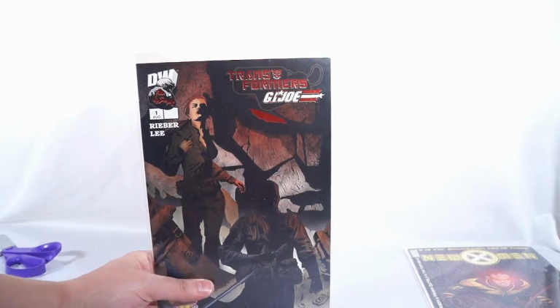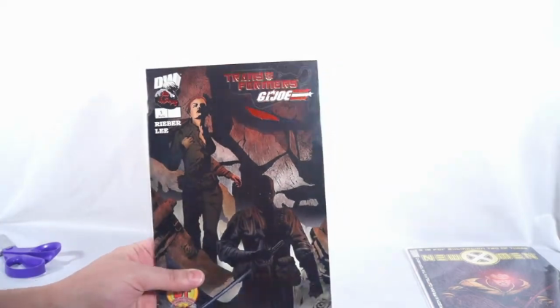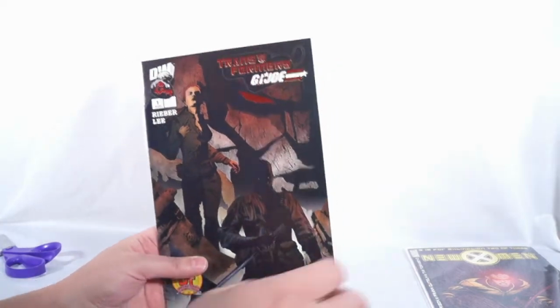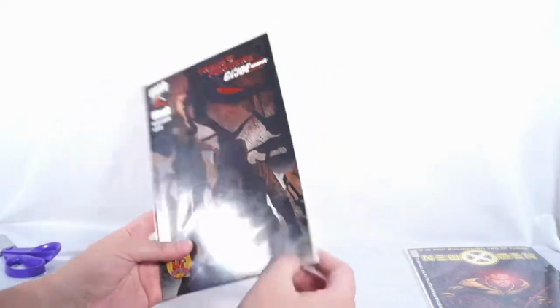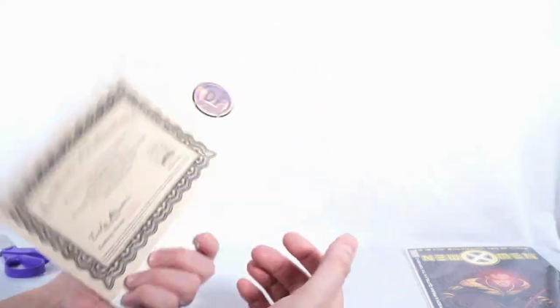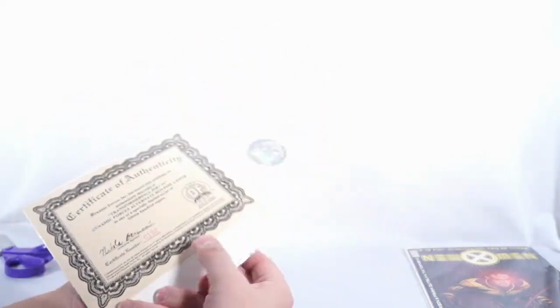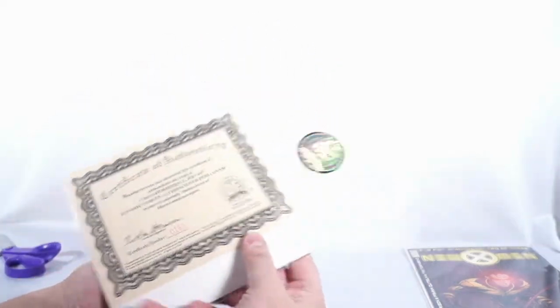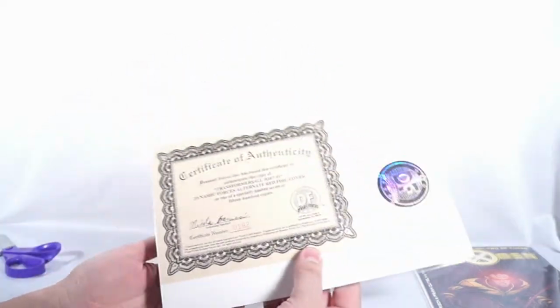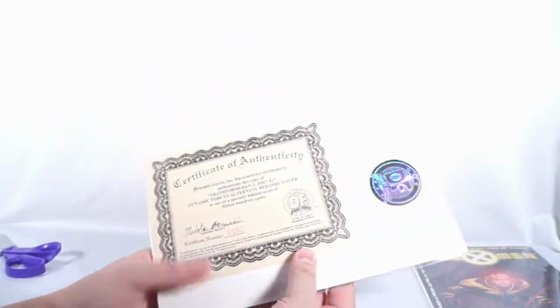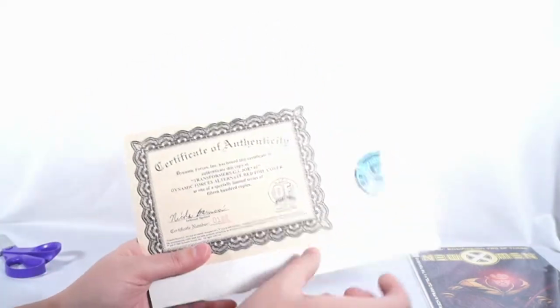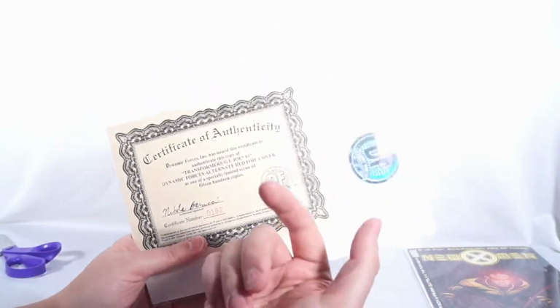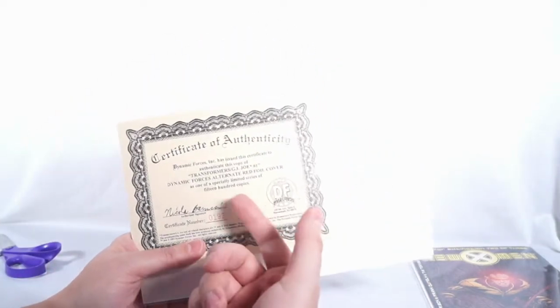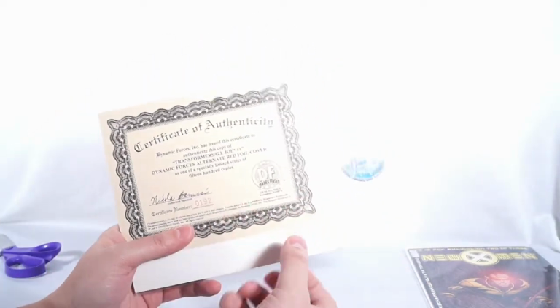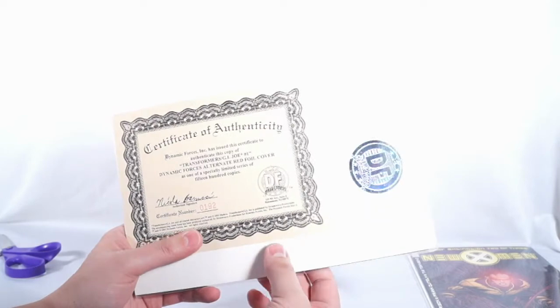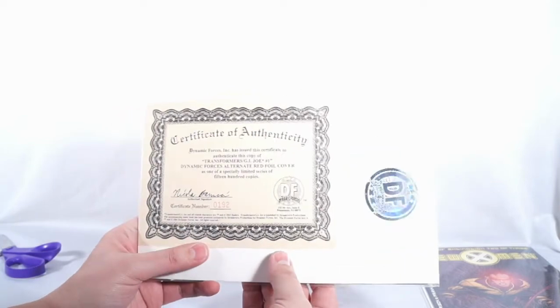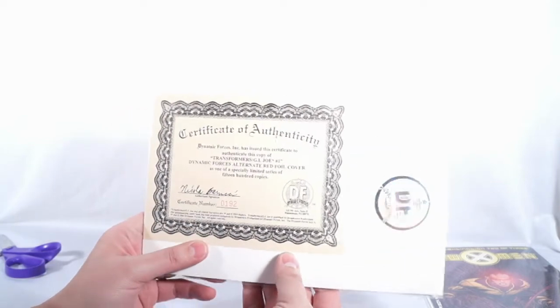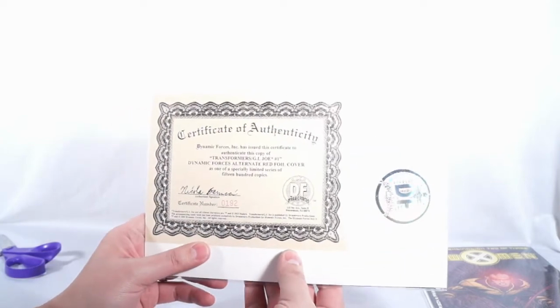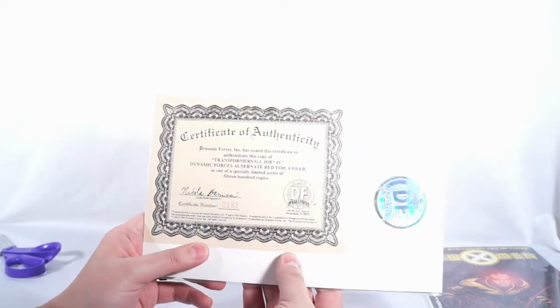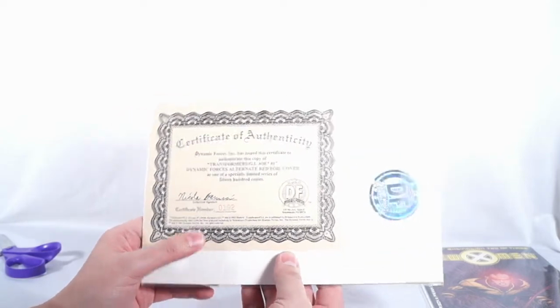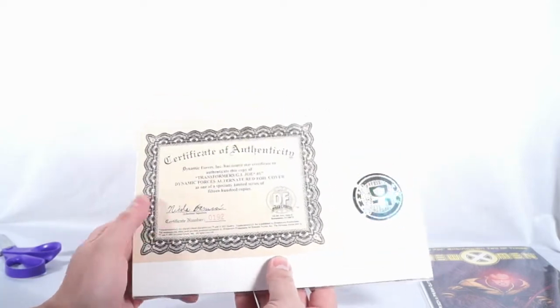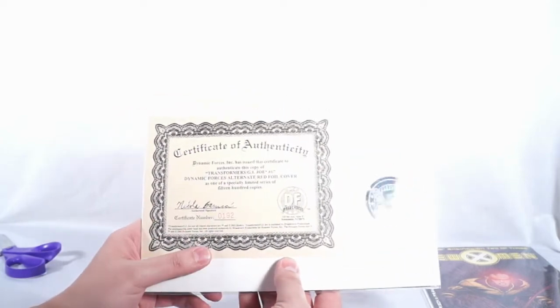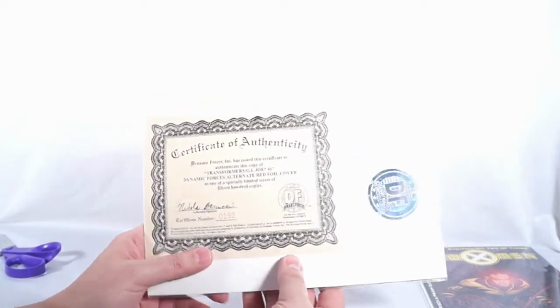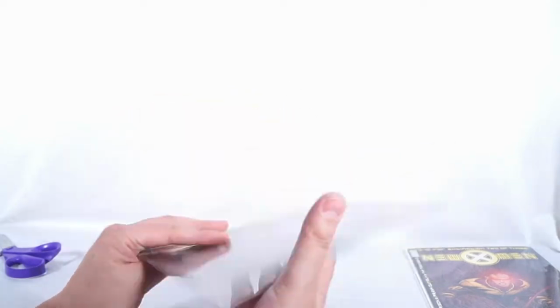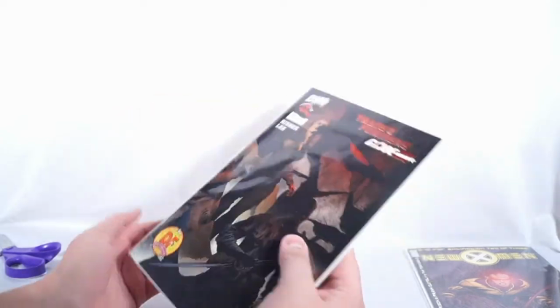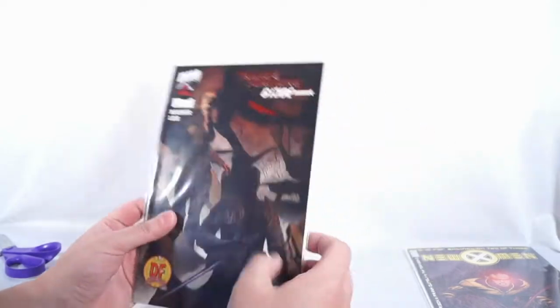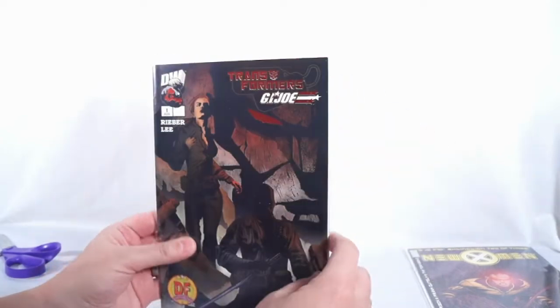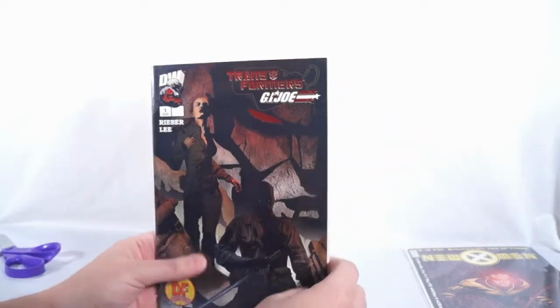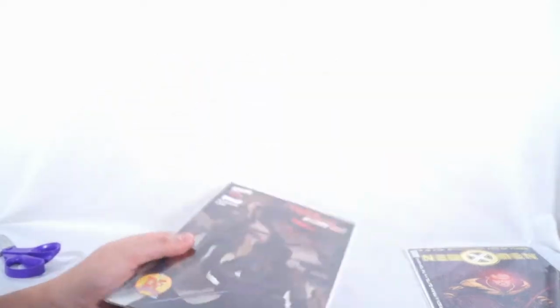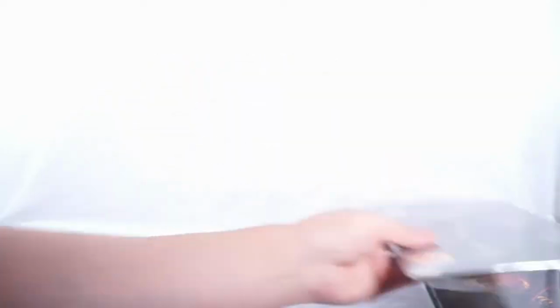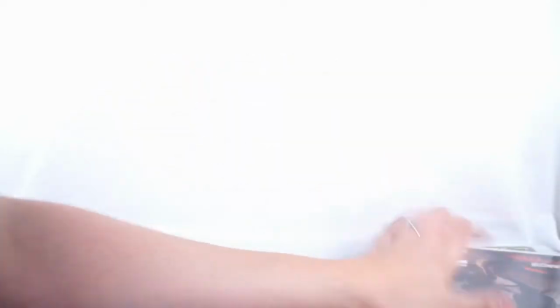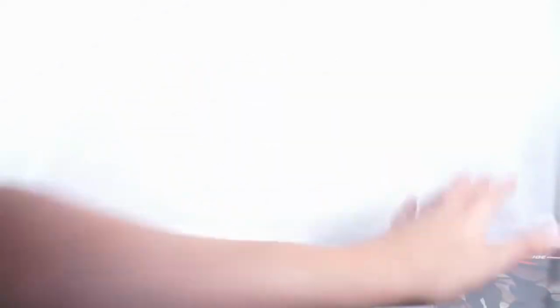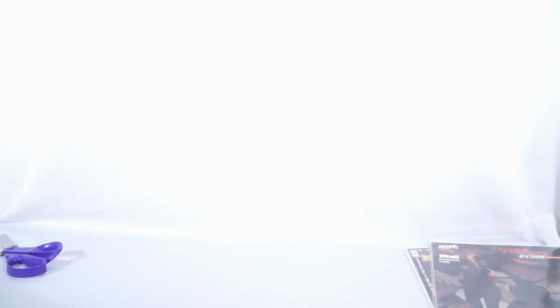Although it's going to be sad — if I want to CGC this book, CGC will not put the certificate of authenticity with the book. It stays separate. They just don't do it. But anyway, awesome.